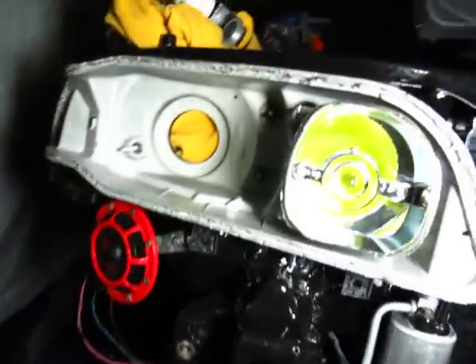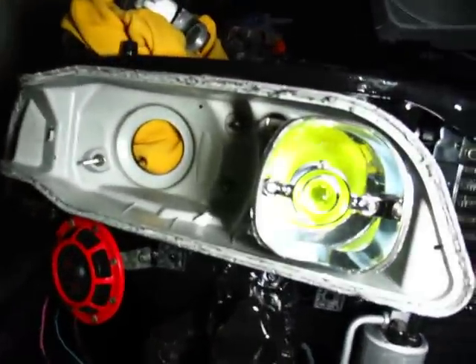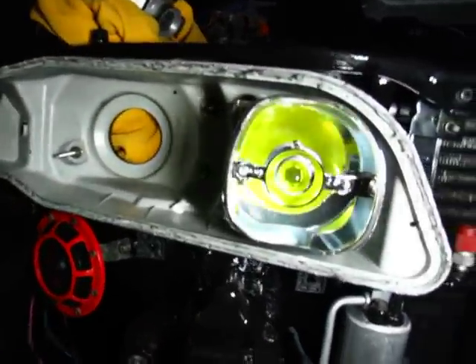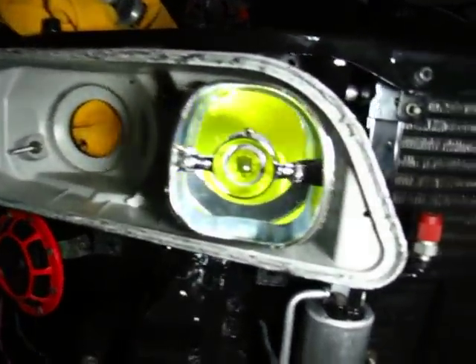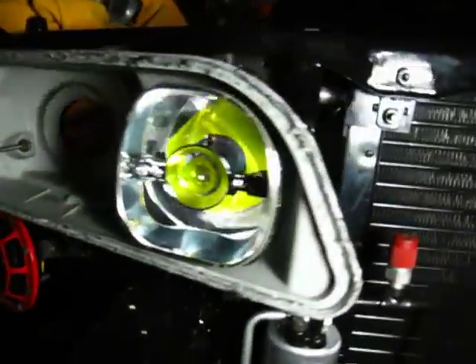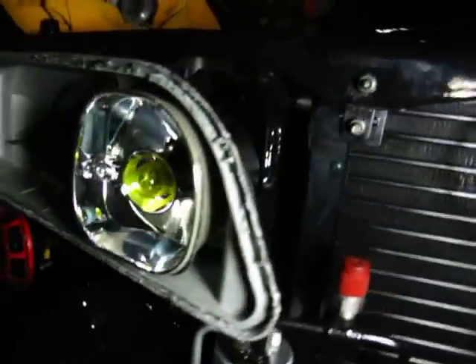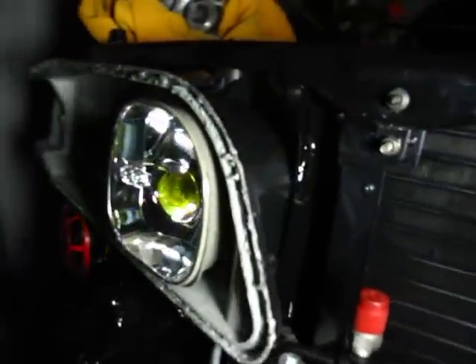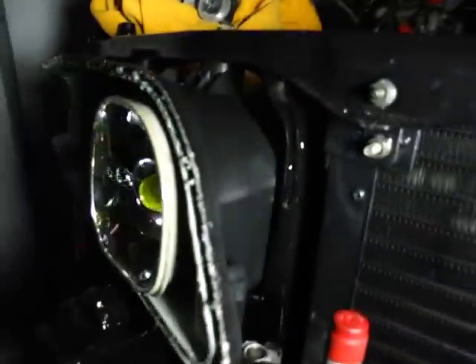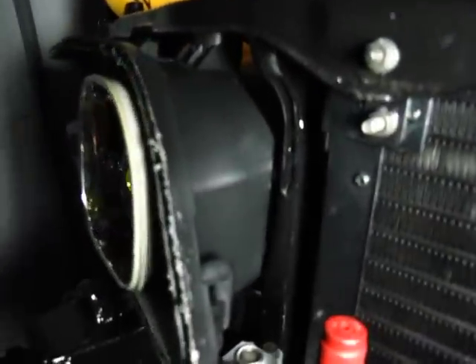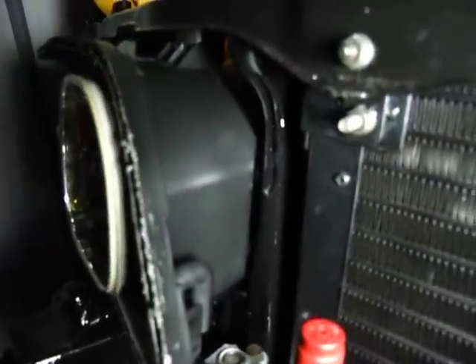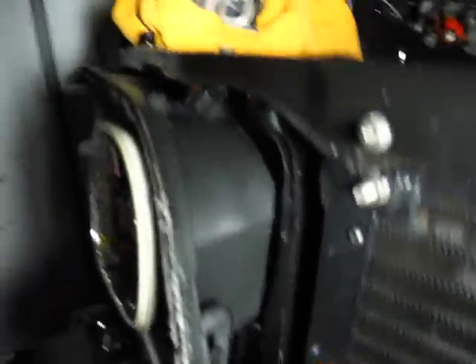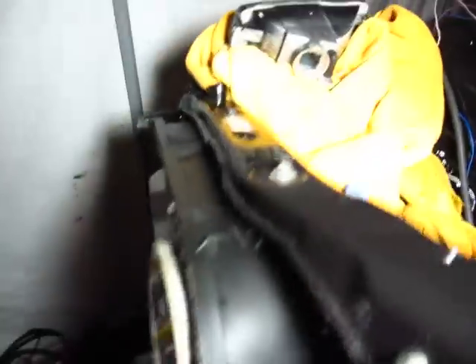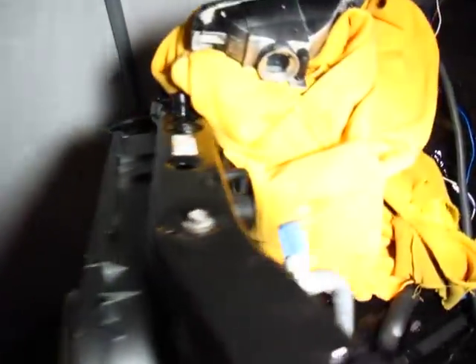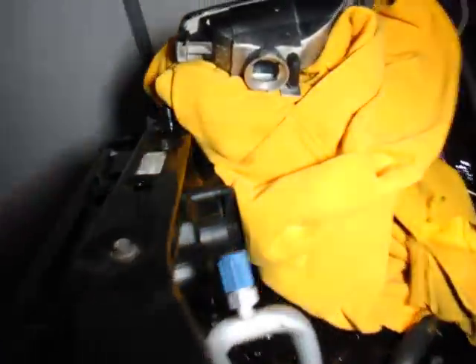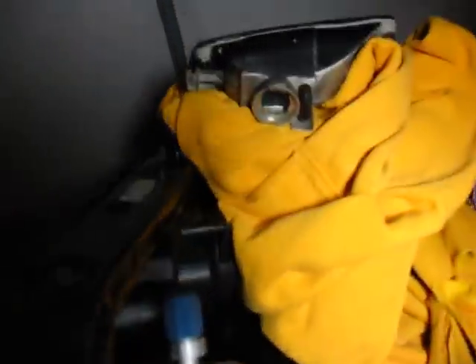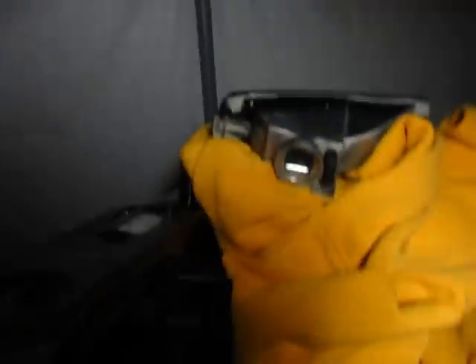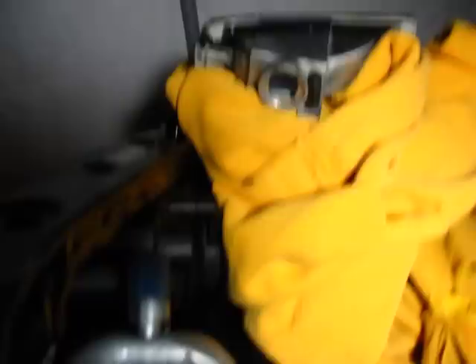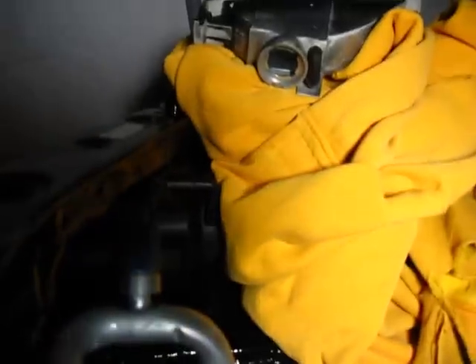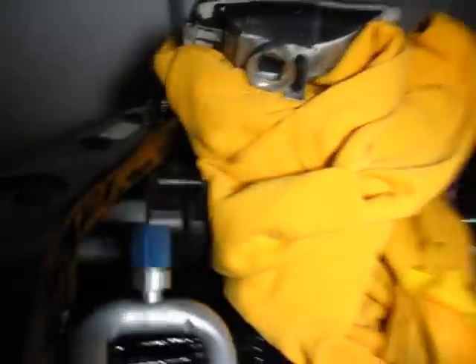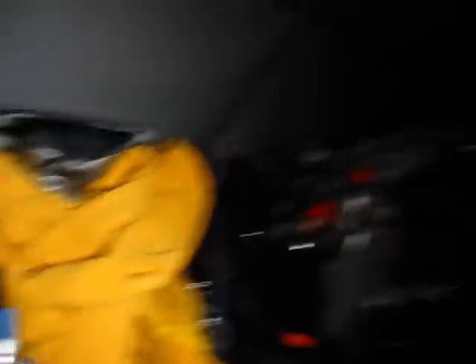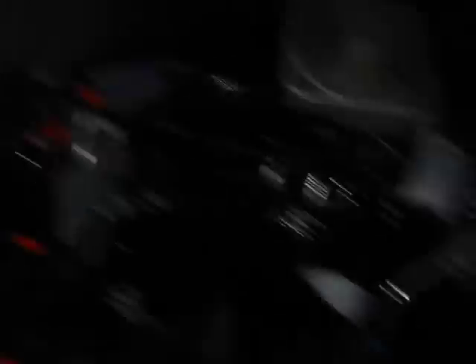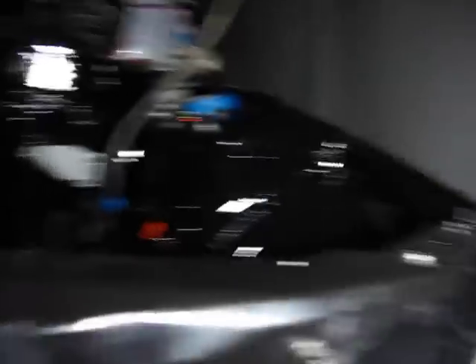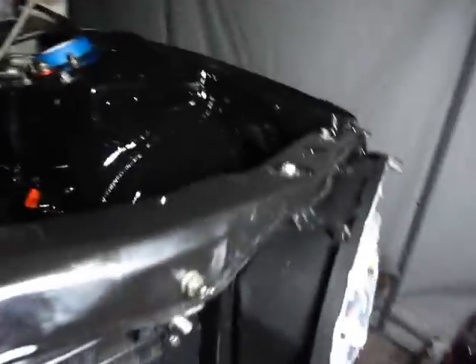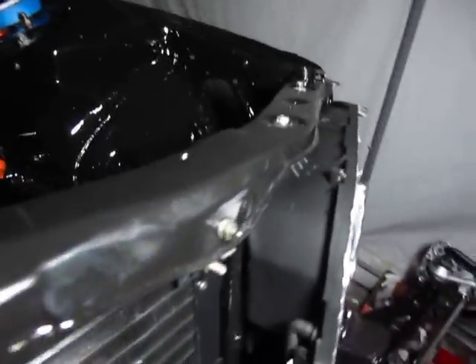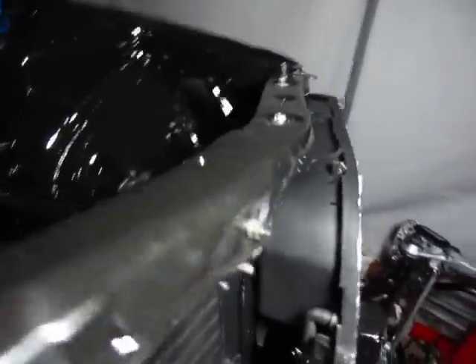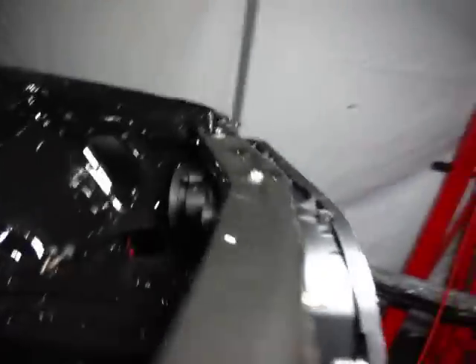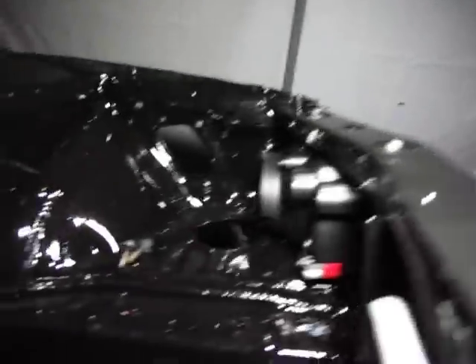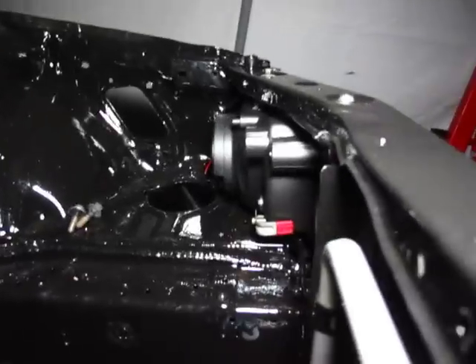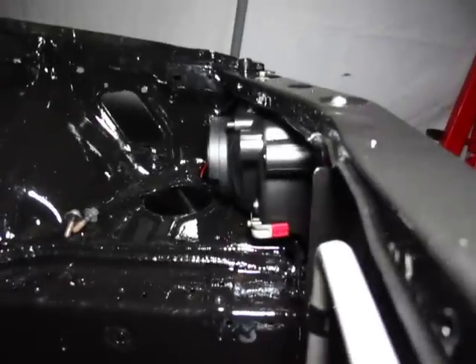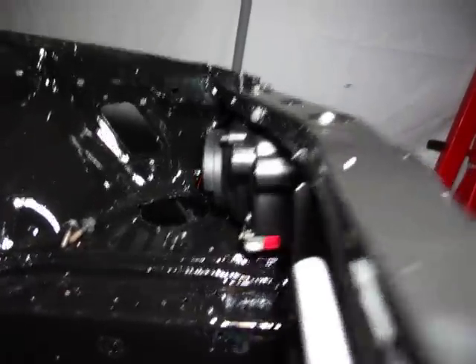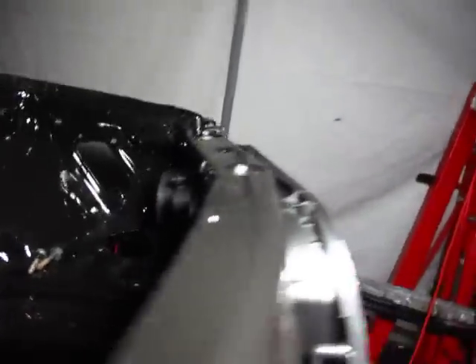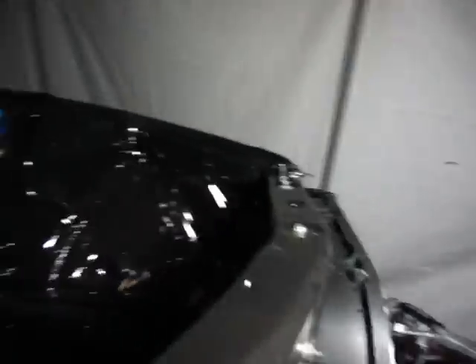I put the JDM headlights in — a little custom modification there. Hopefully you guys figure it out without me telling you. This is the teaser of what's to come with the complete retrofit.